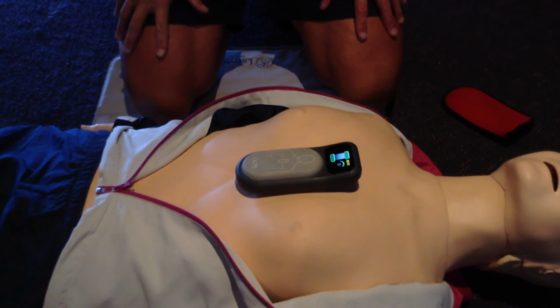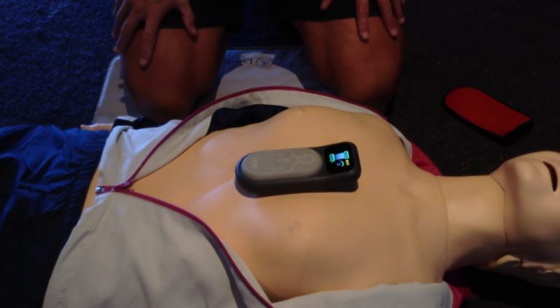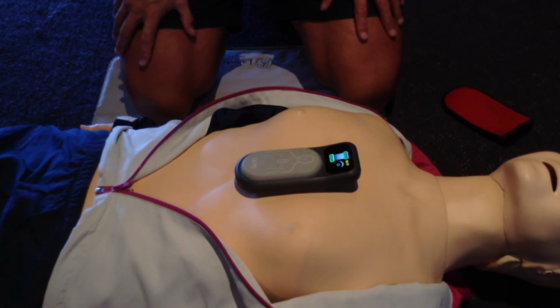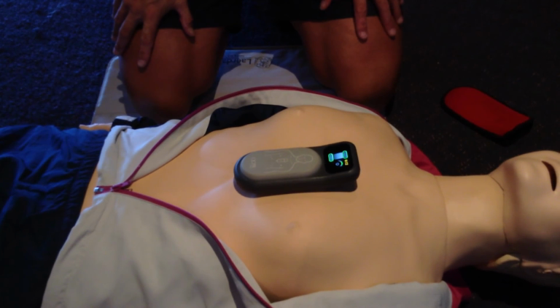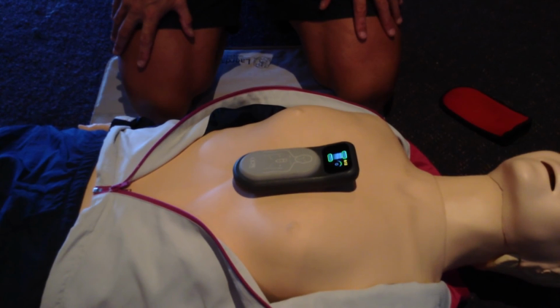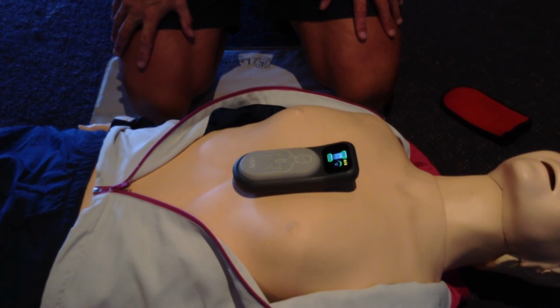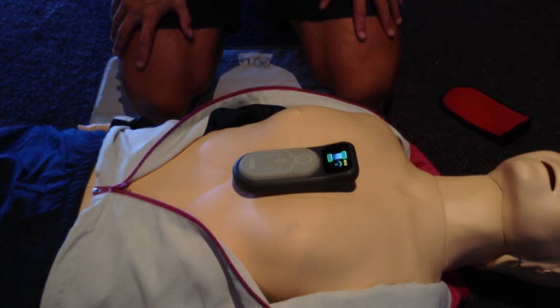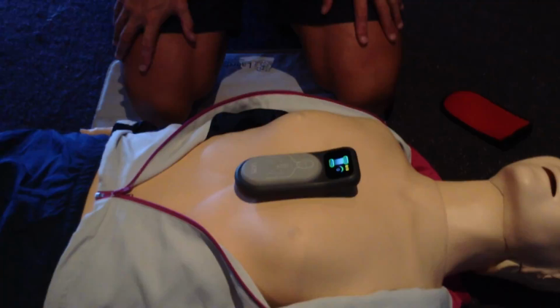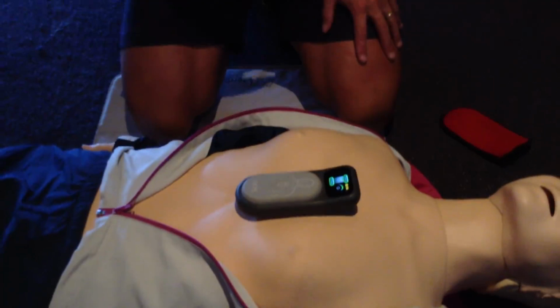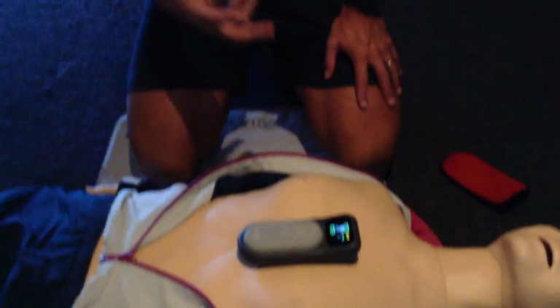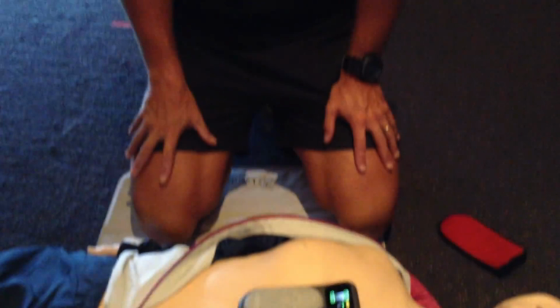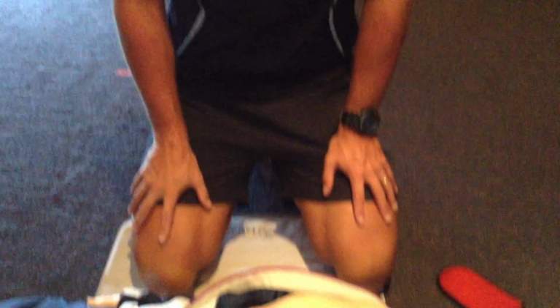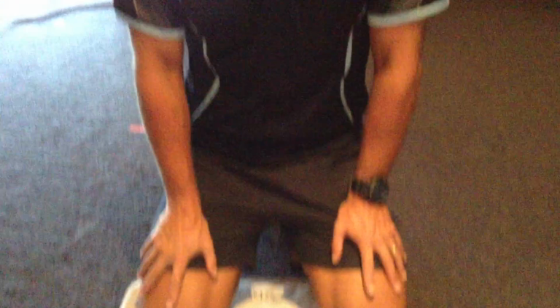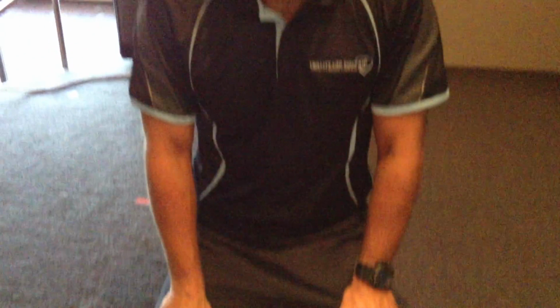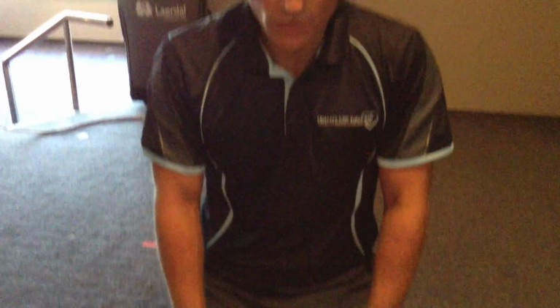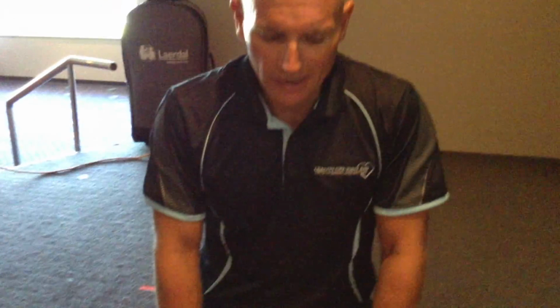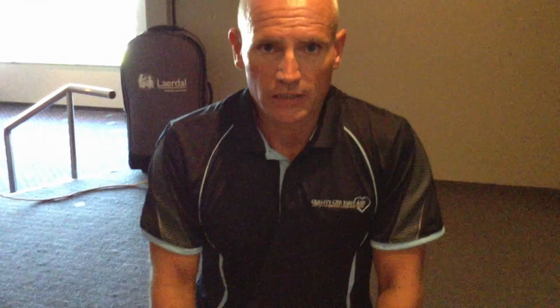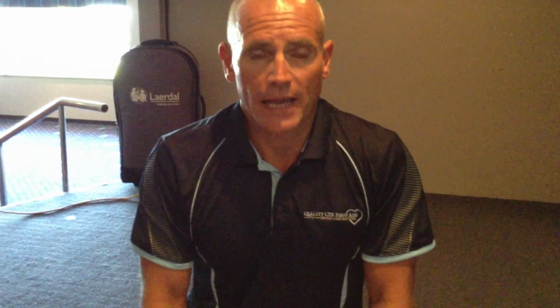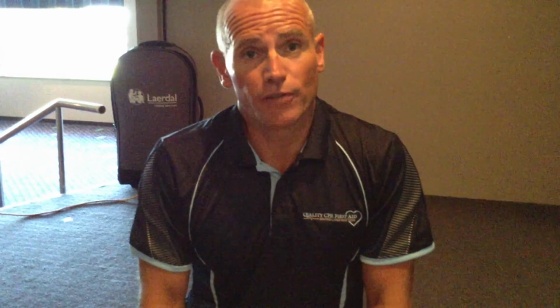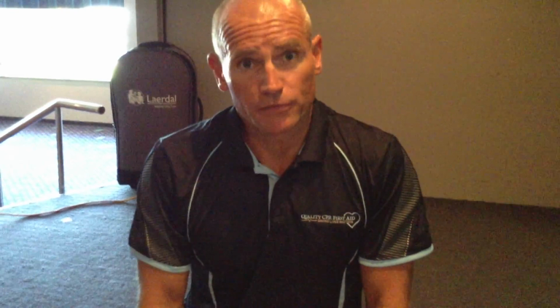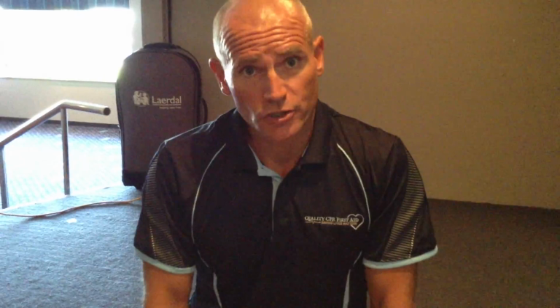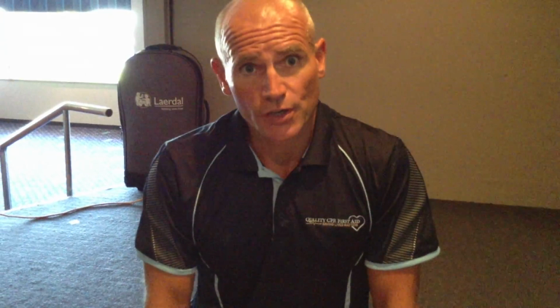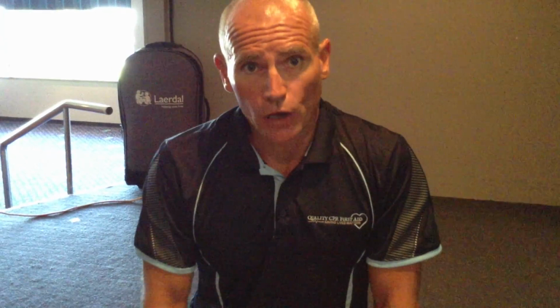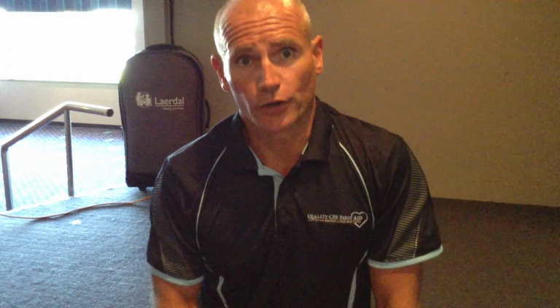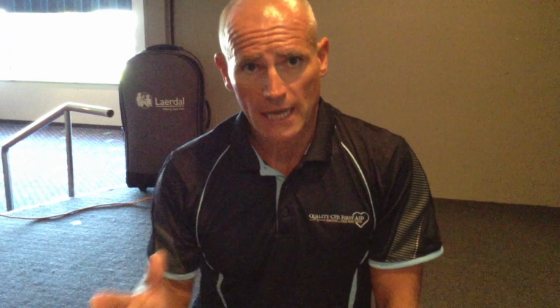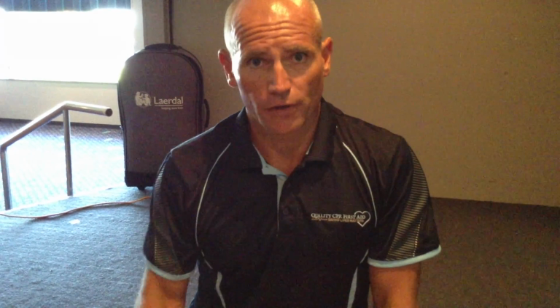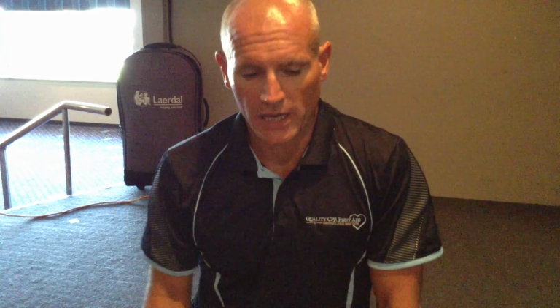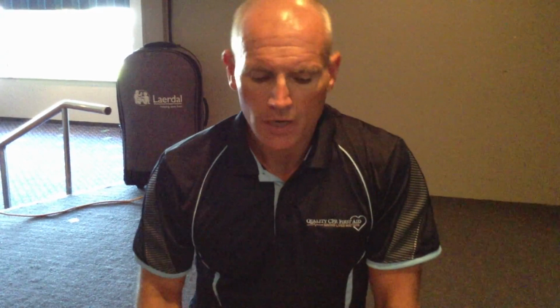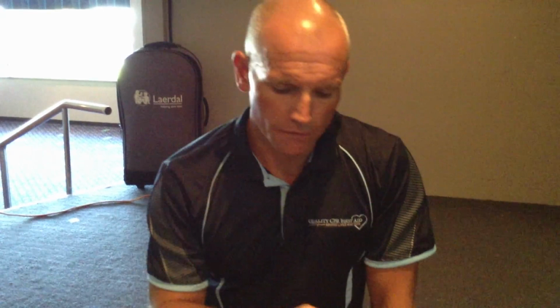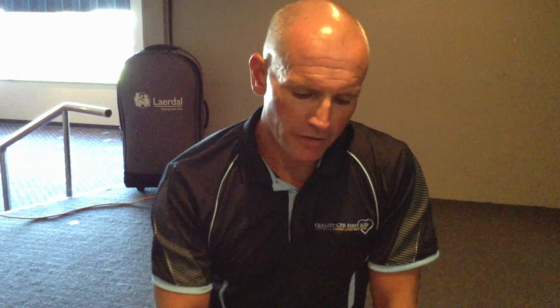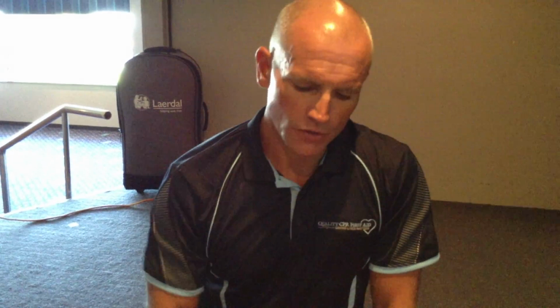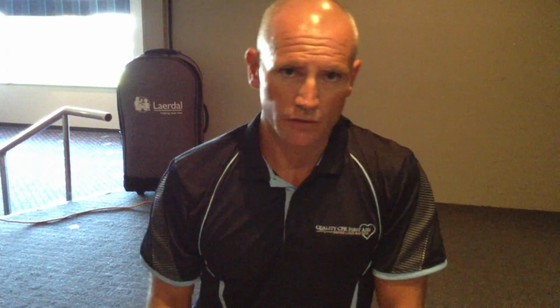This is really, really important in terms of how the feedback software works. It also significantly impacts survival for patients the longer our hands are off the chest. So it's a very, very useful device.